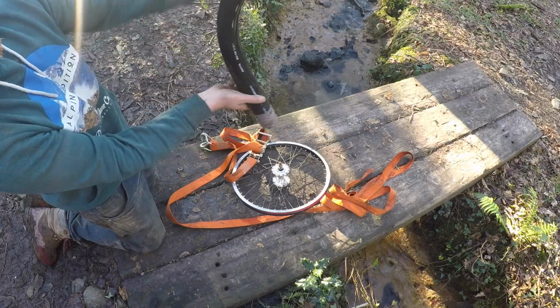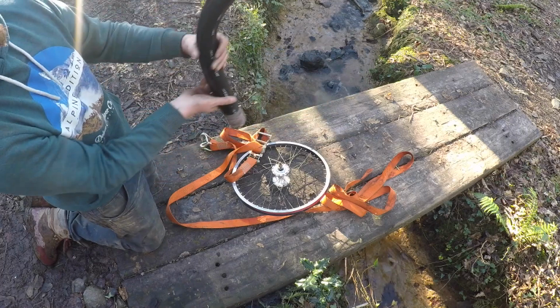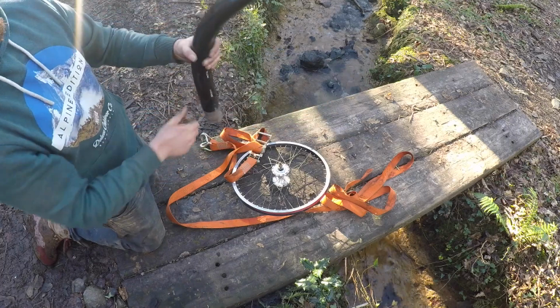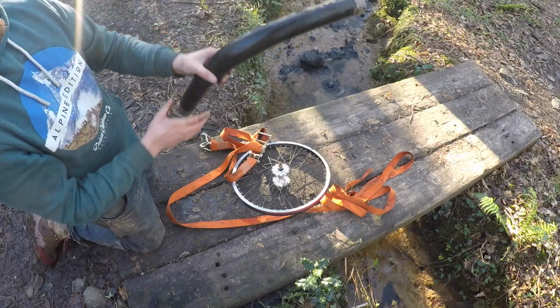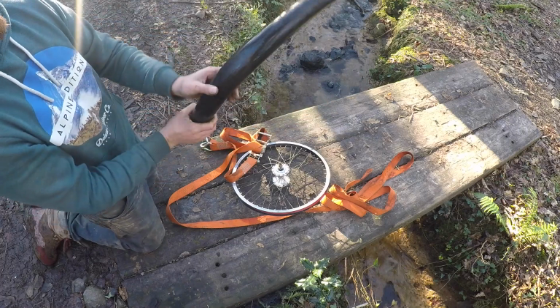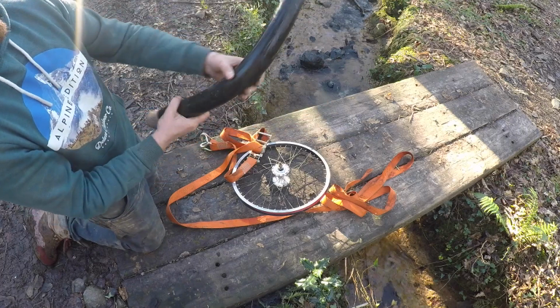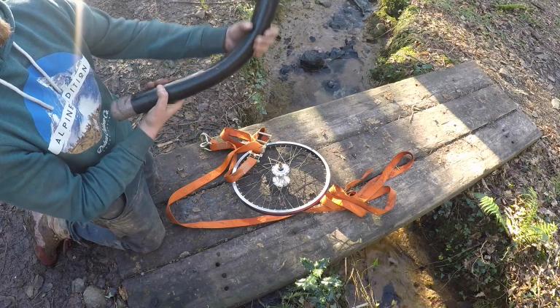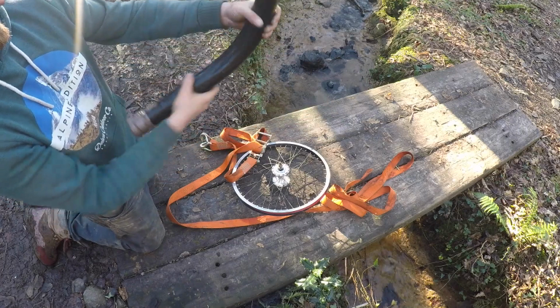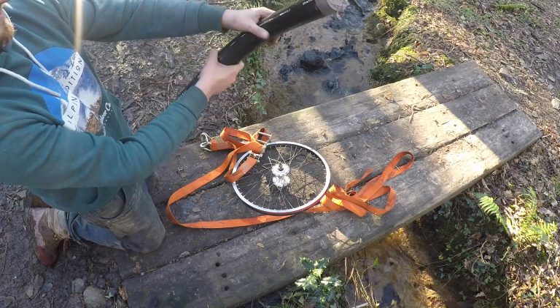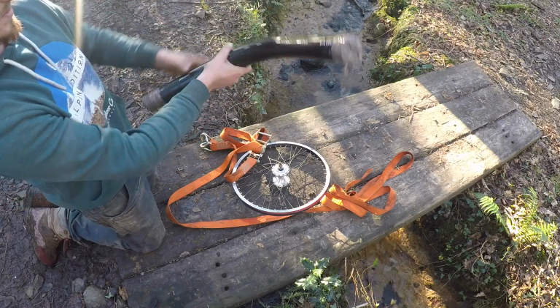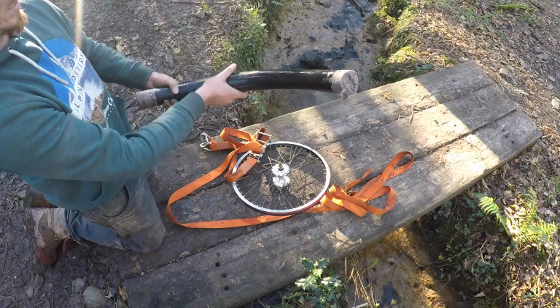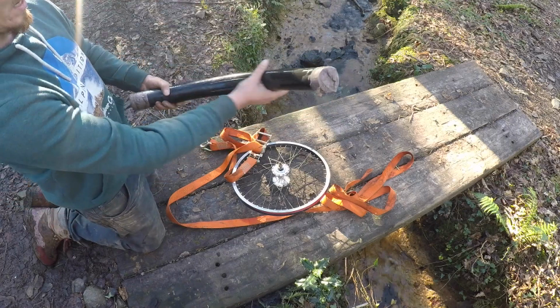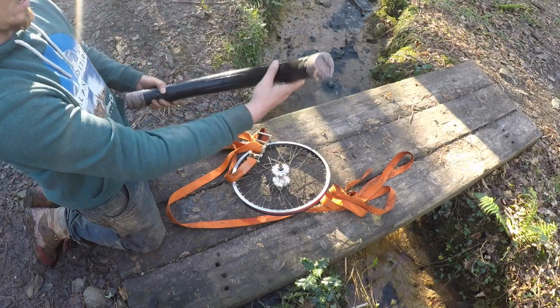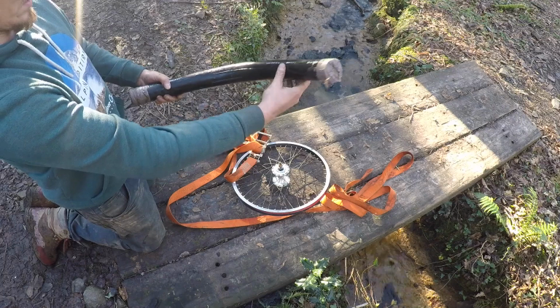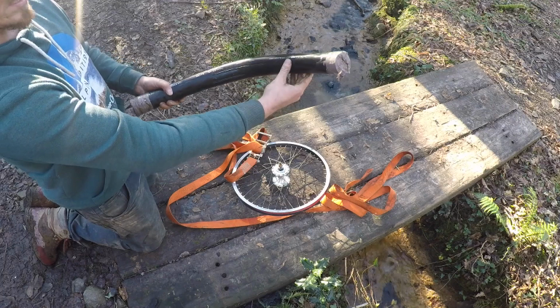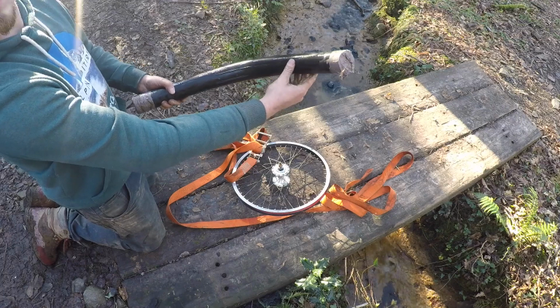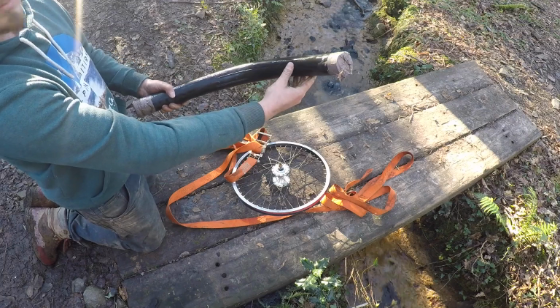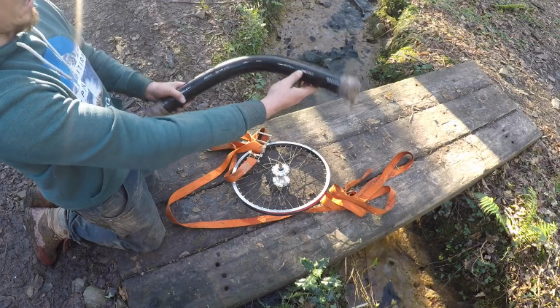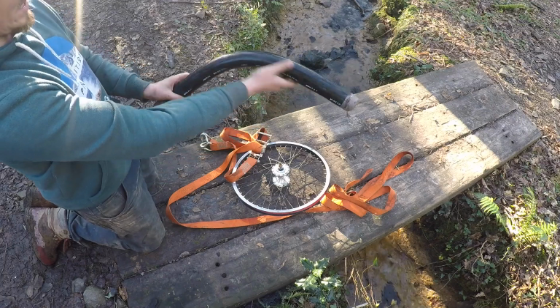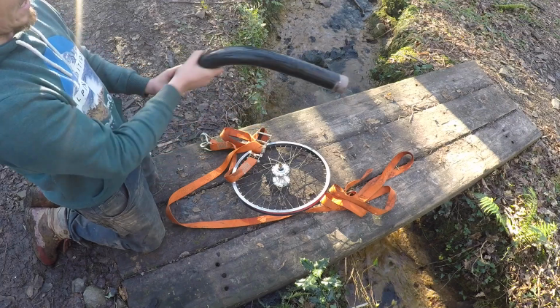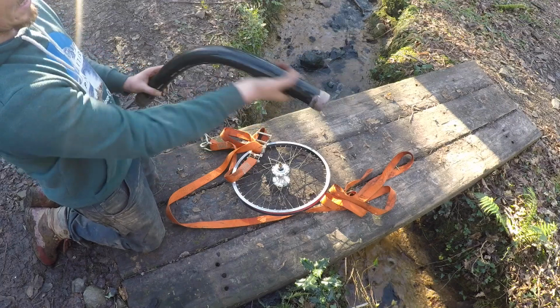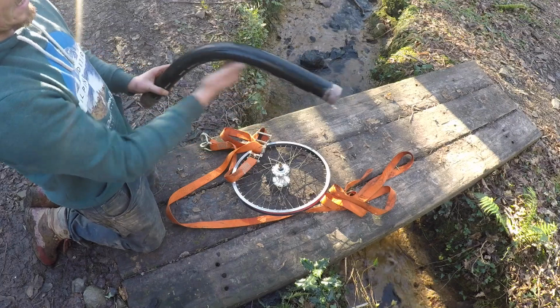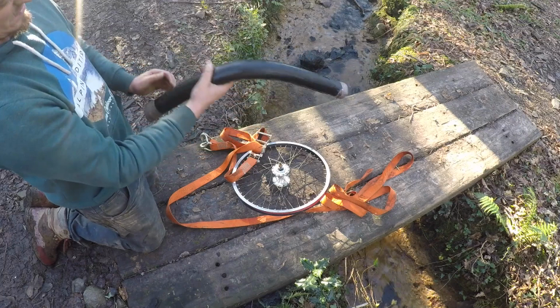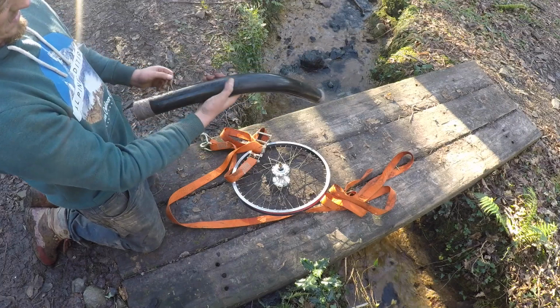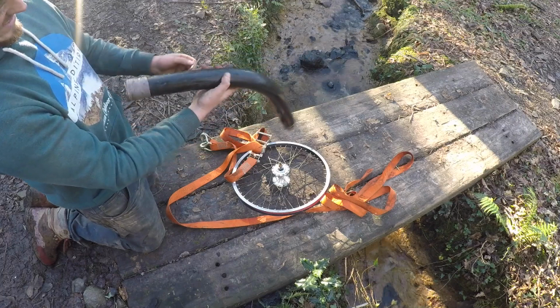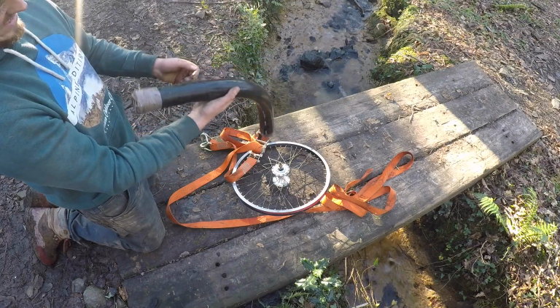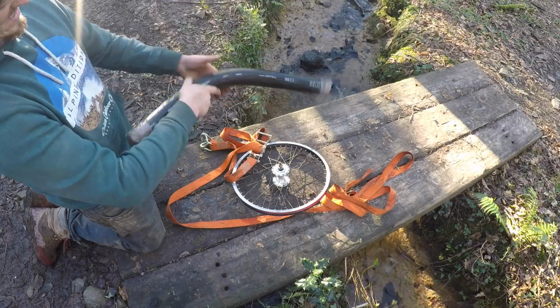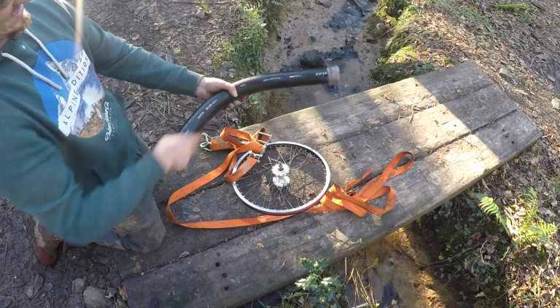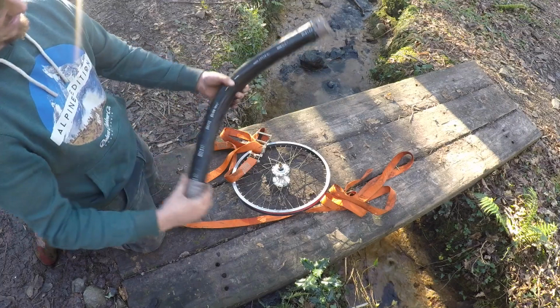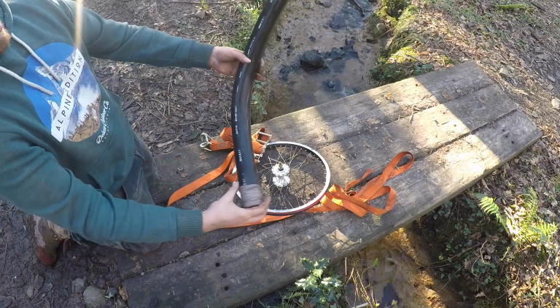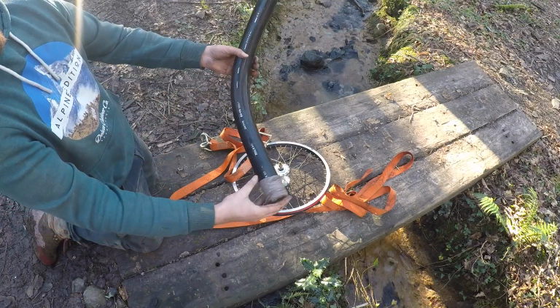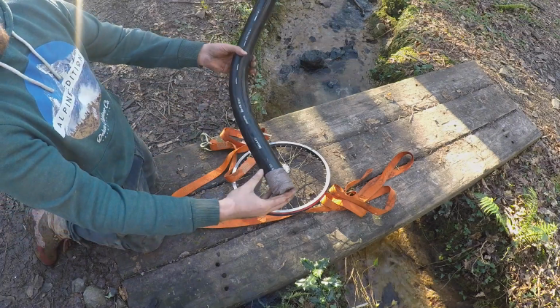So I emptied the sand out of it. Now that's going to be the piece that joins into the turbine. That's quite nice, isn't it? Sweet!